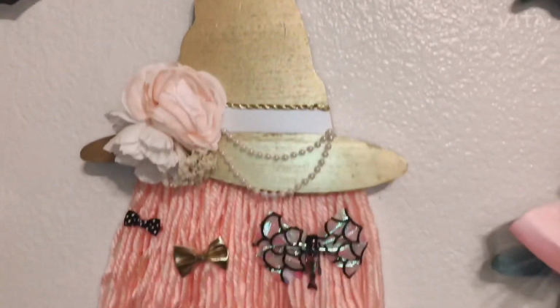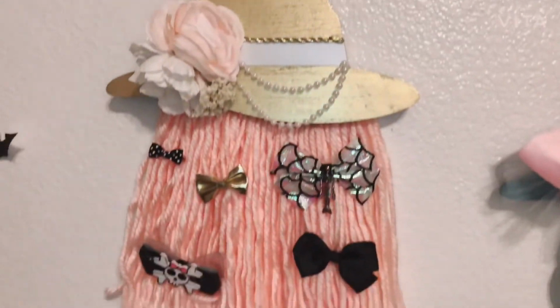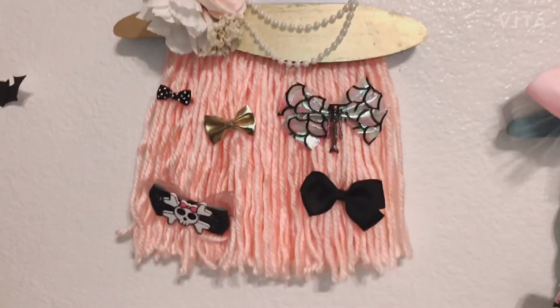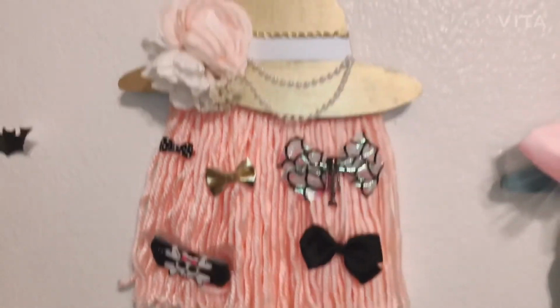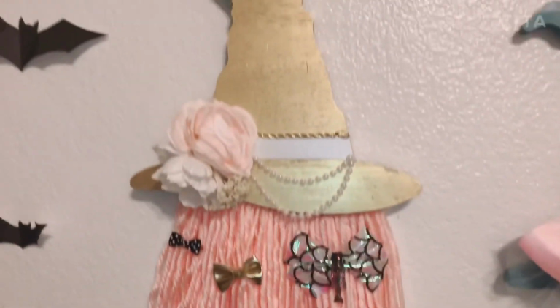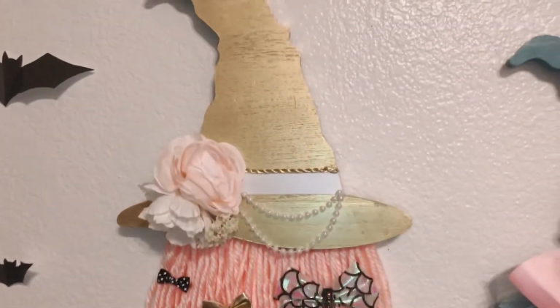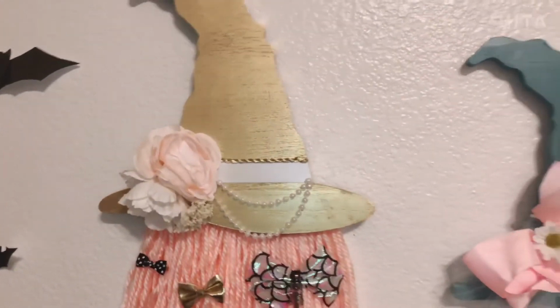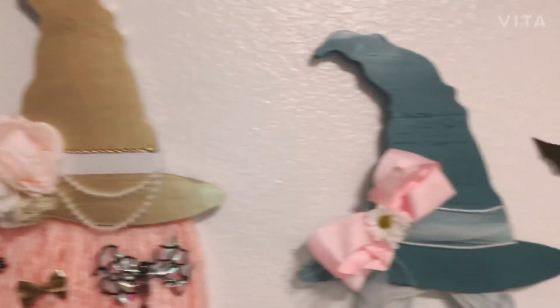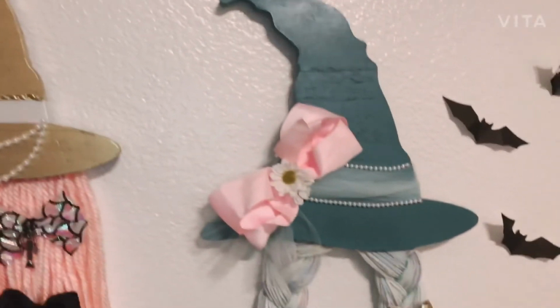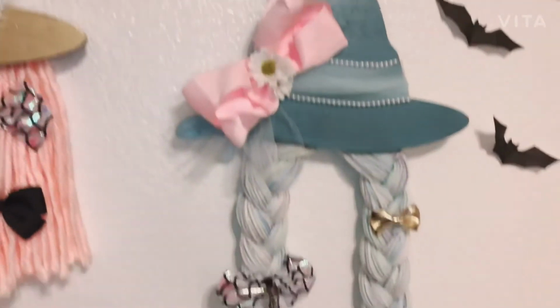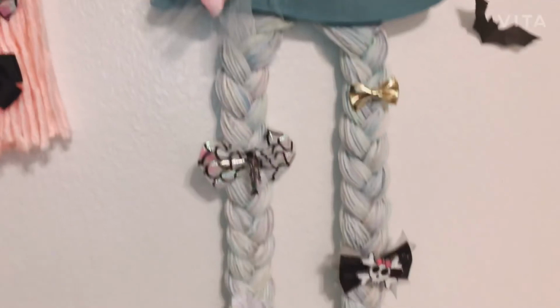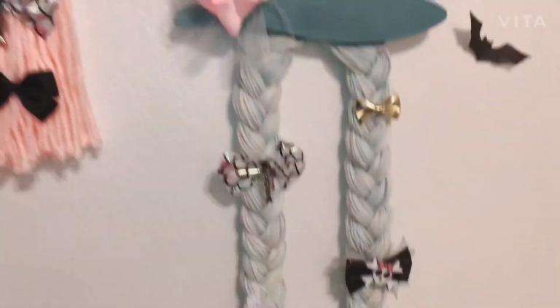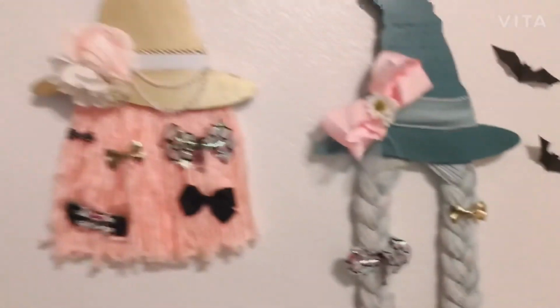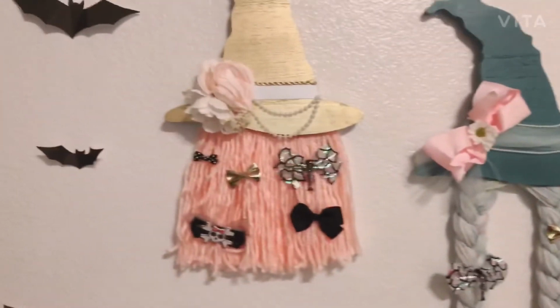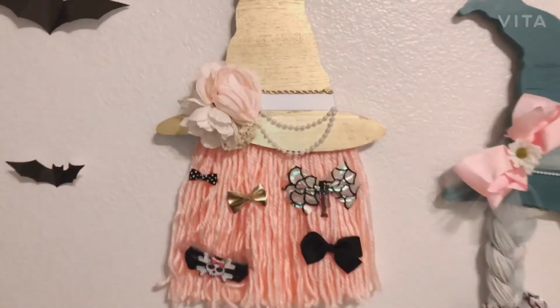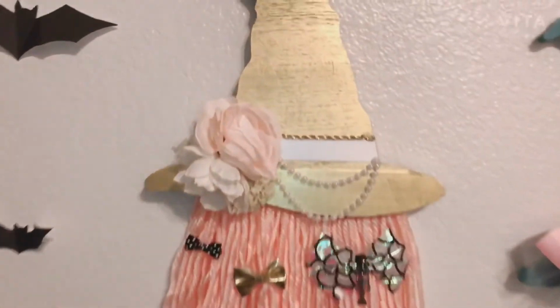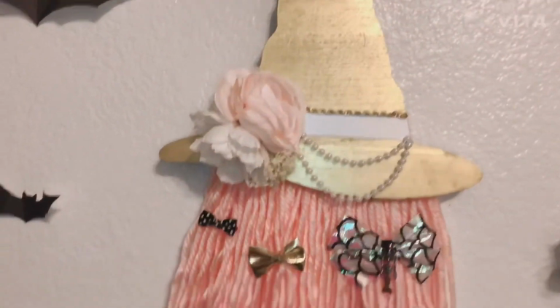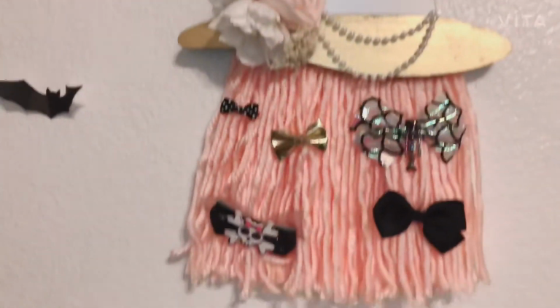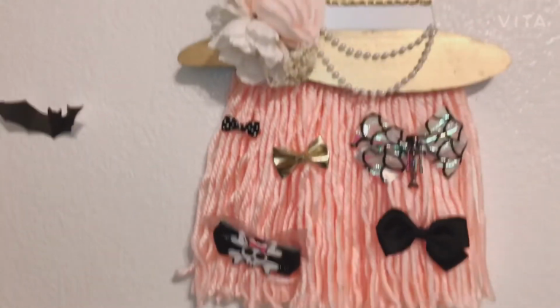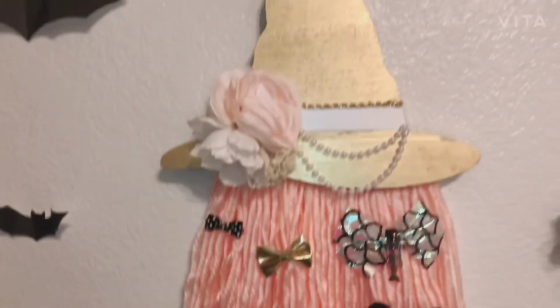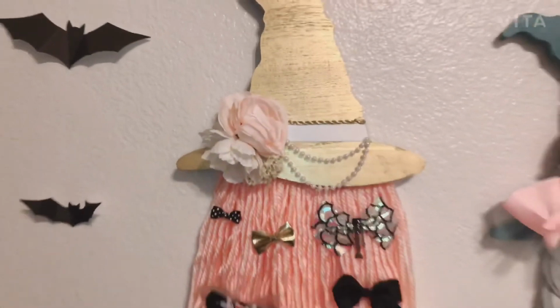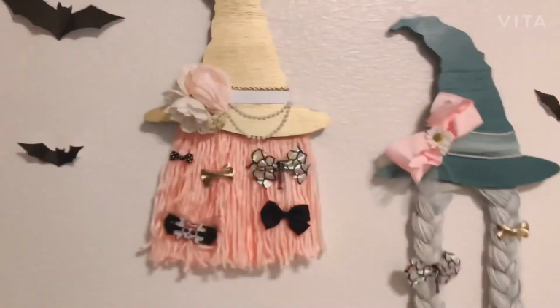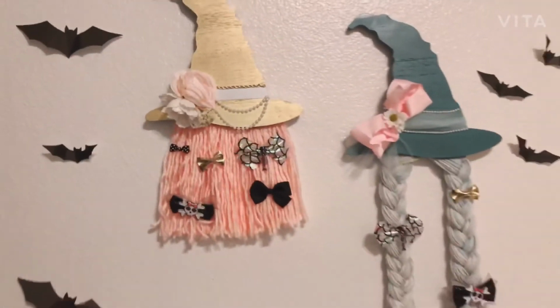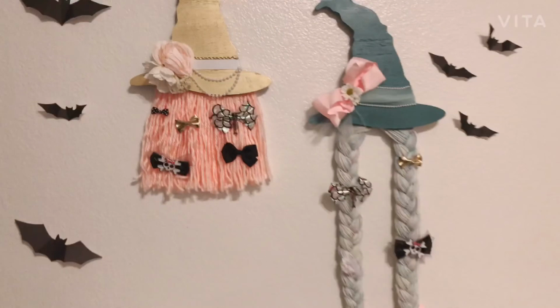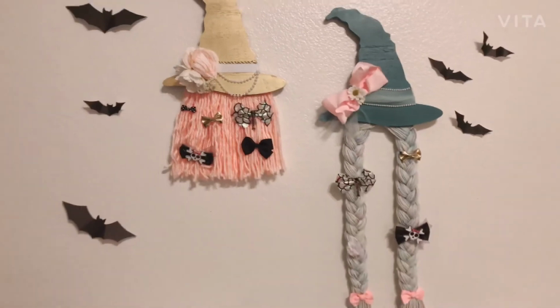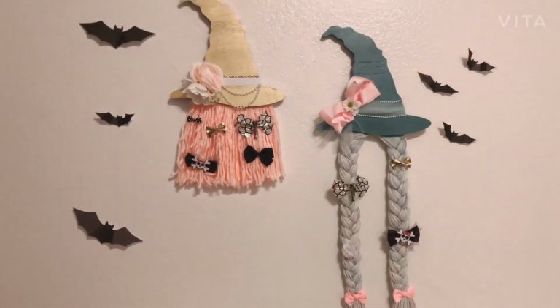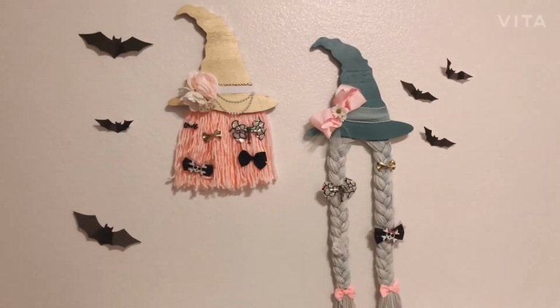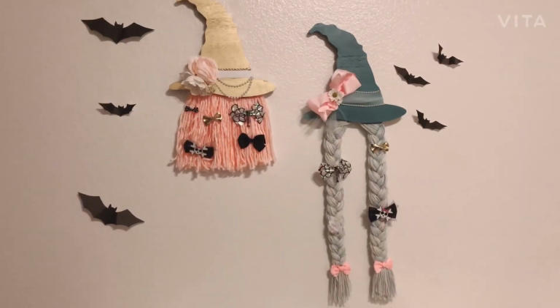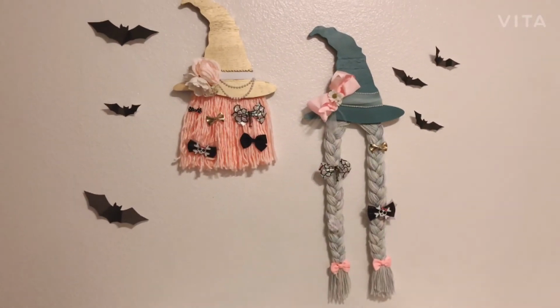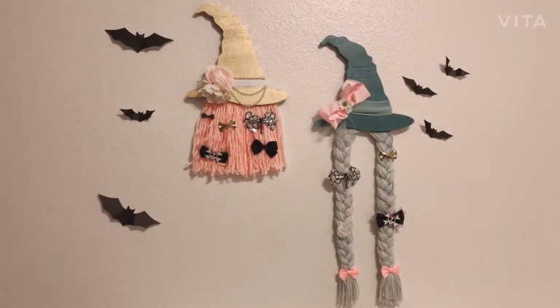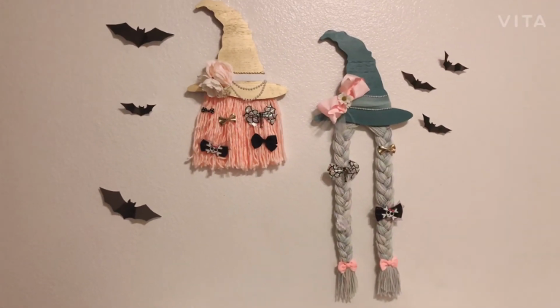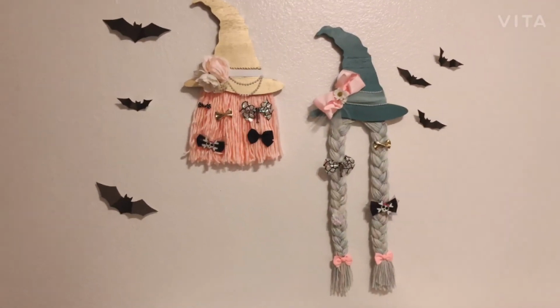One last look — that one's my favorite, I like that one so much. This one's cute too, but definitely loving the gold and the pink. Anyway, thank you guys so much for watching and have a great day, bye!